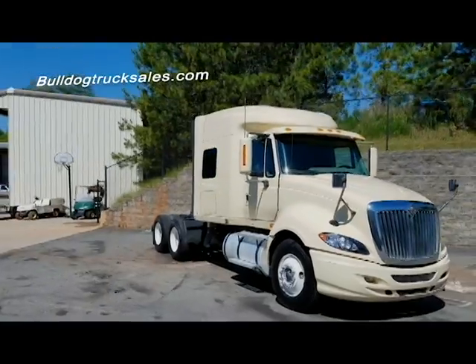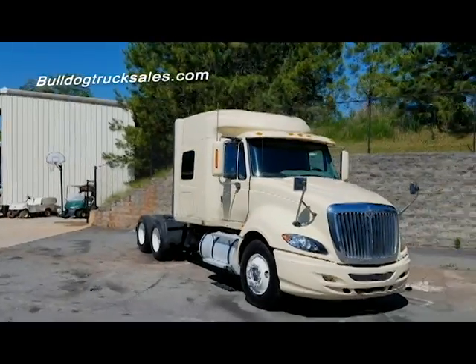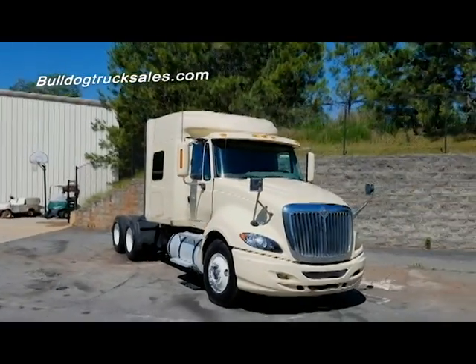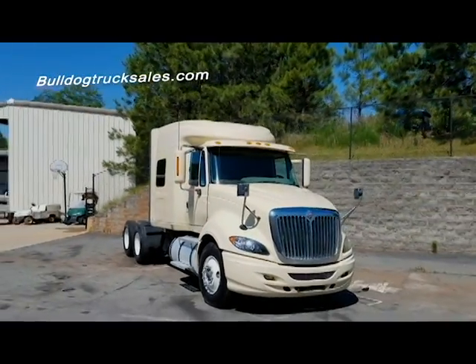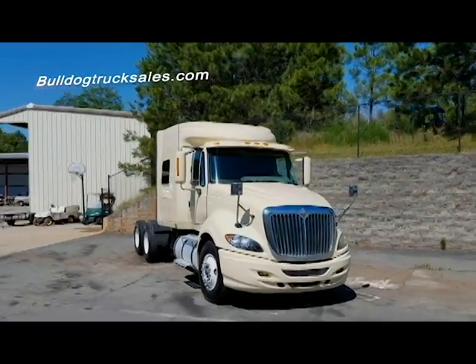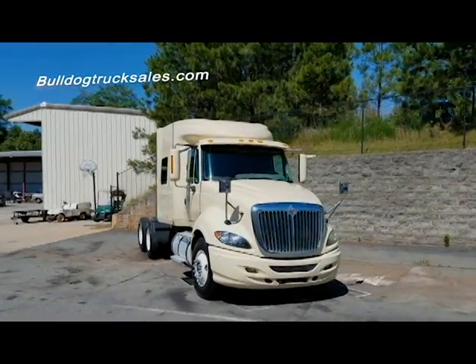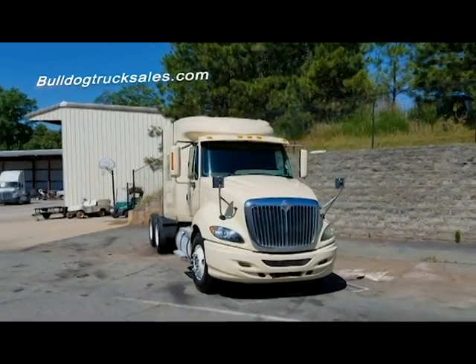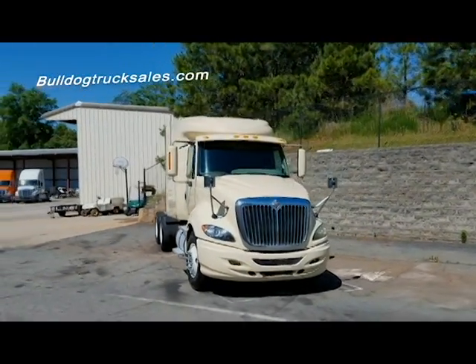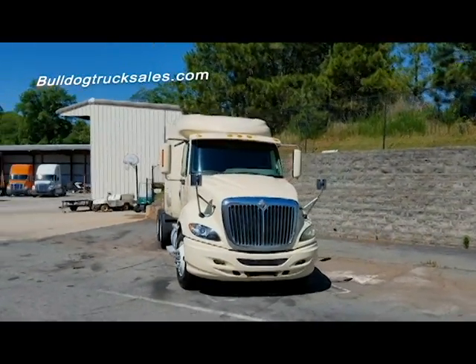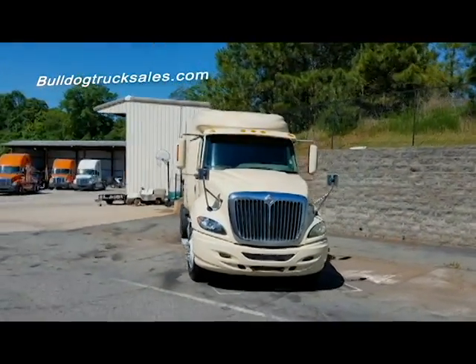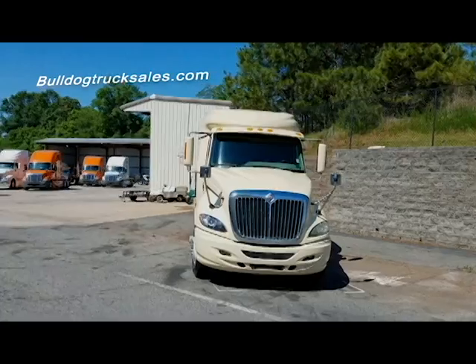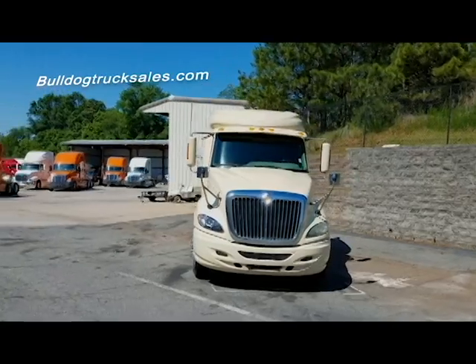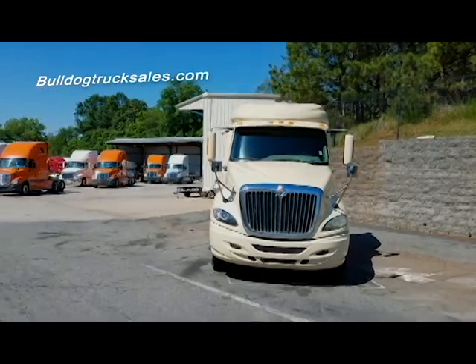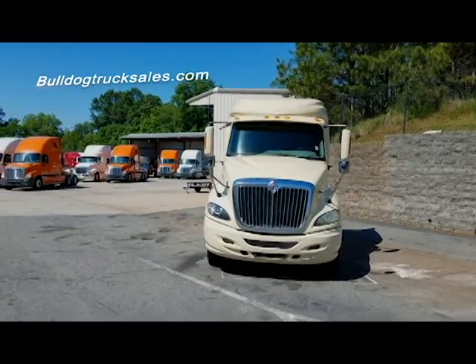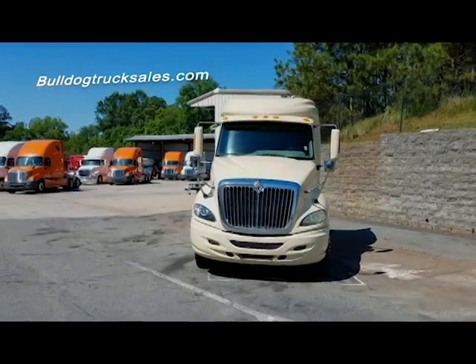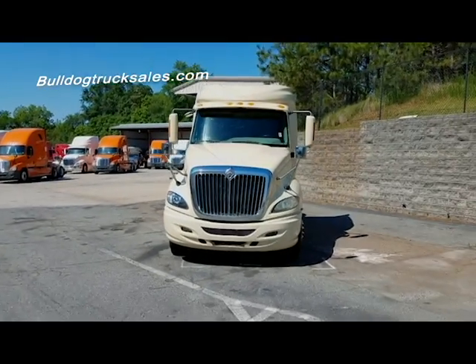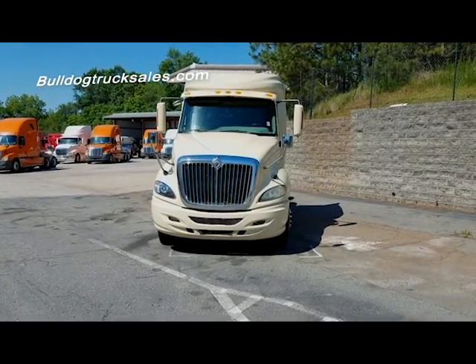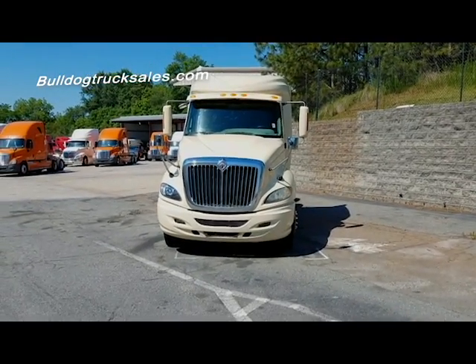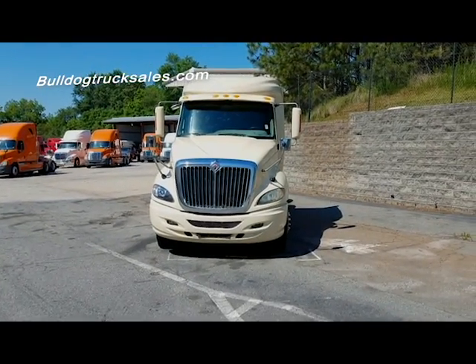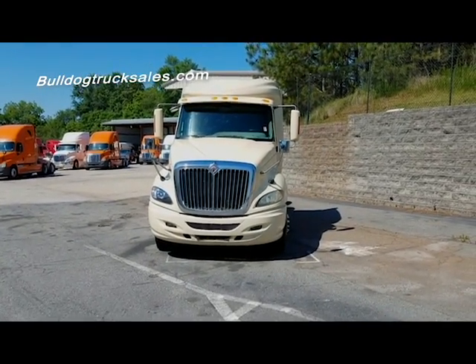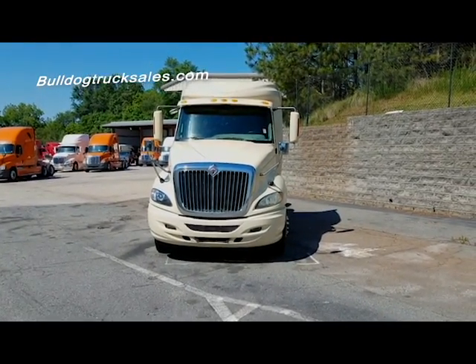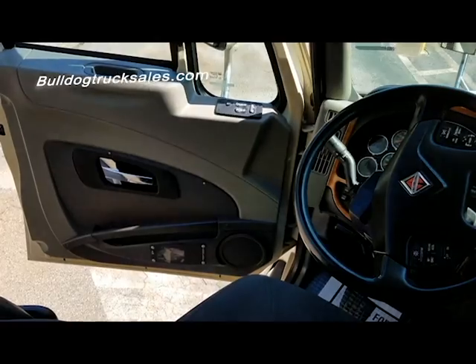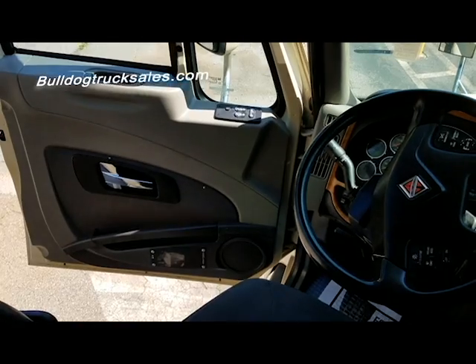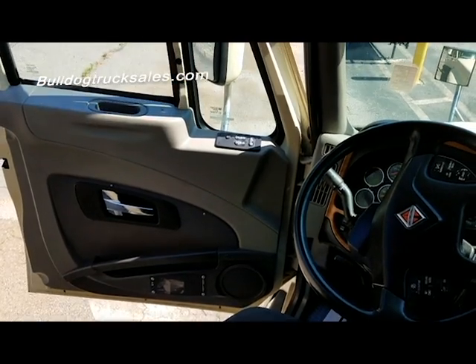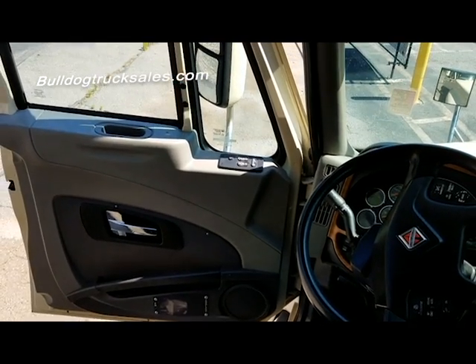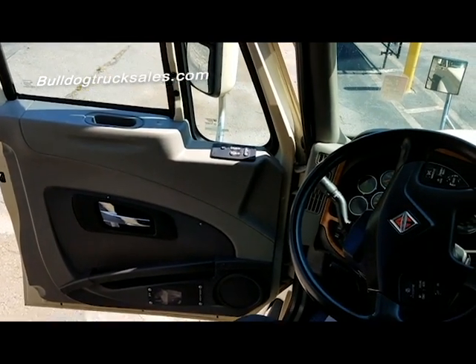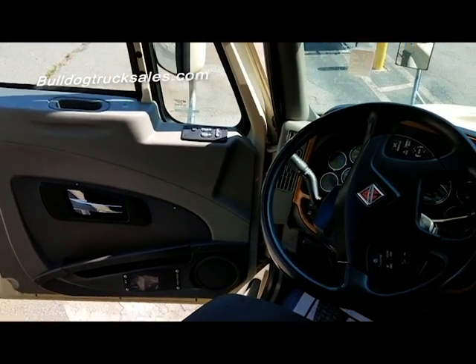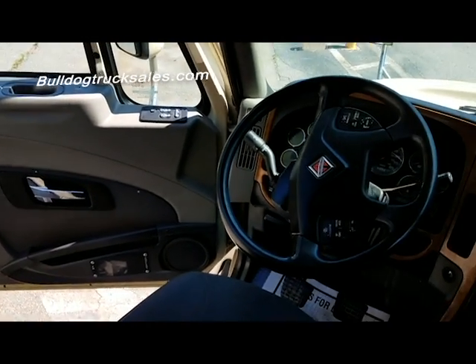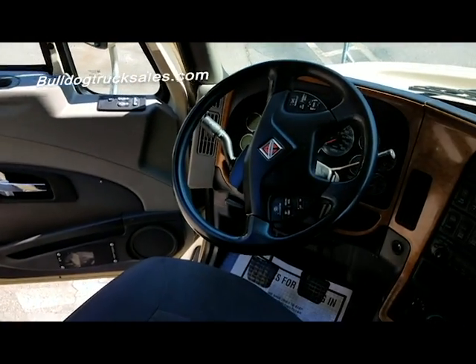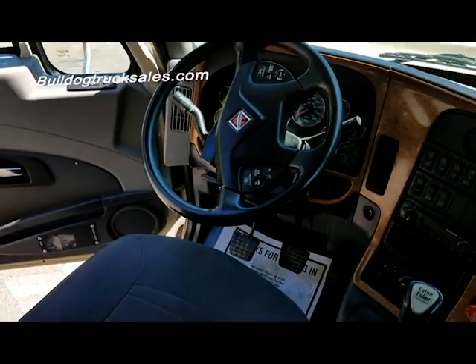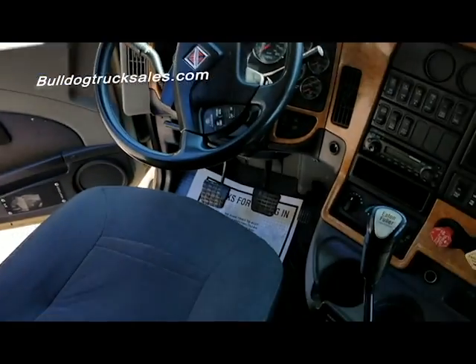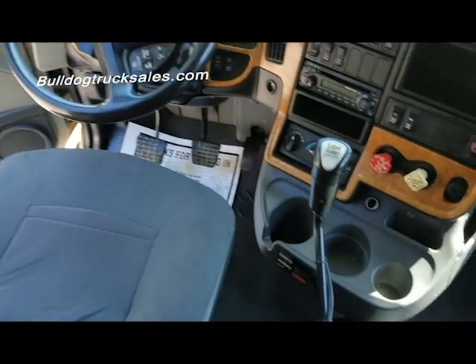Go to BulldogTrucksales.com to see this and many other trucks, also just as awesome. Or dial 678-212-1302.